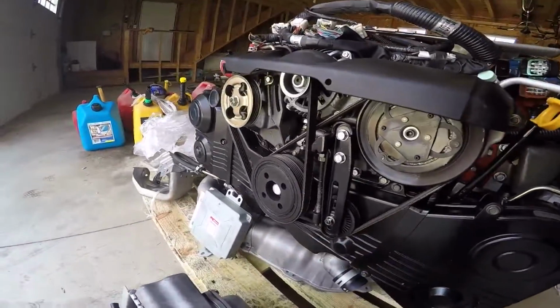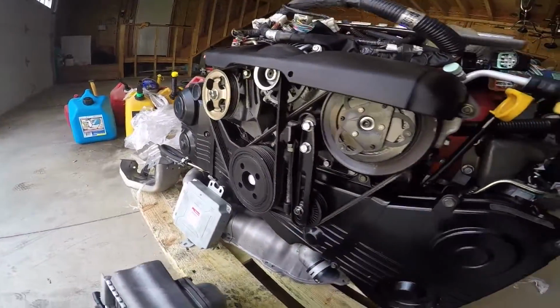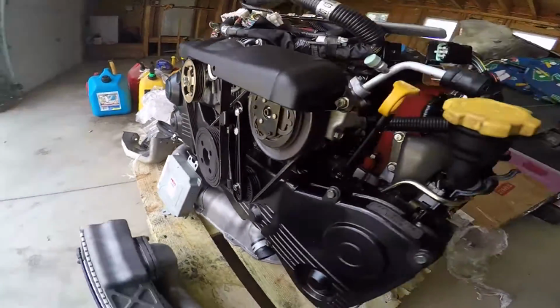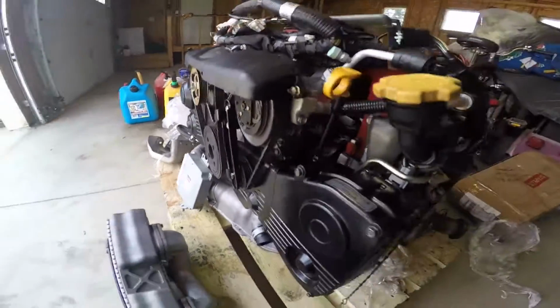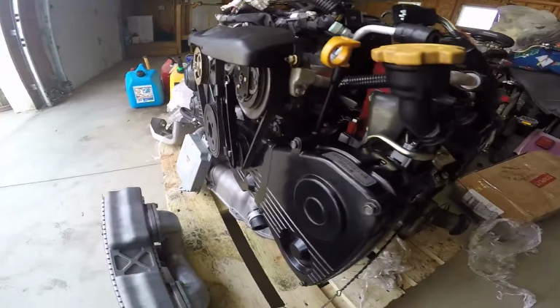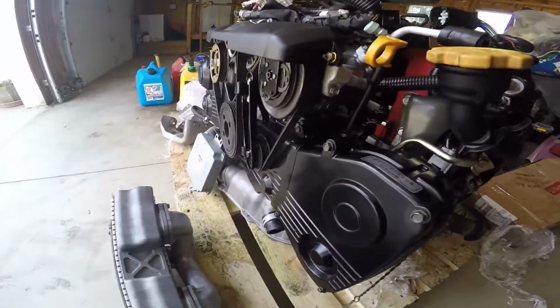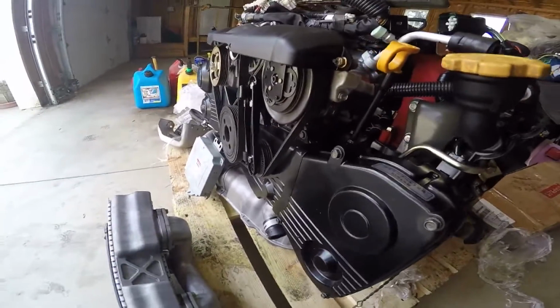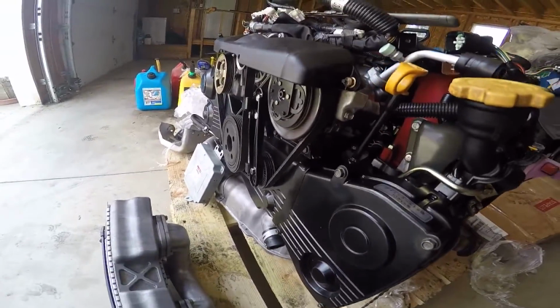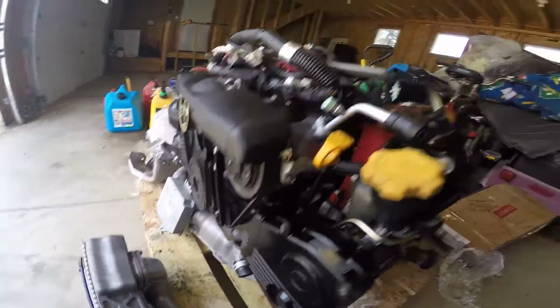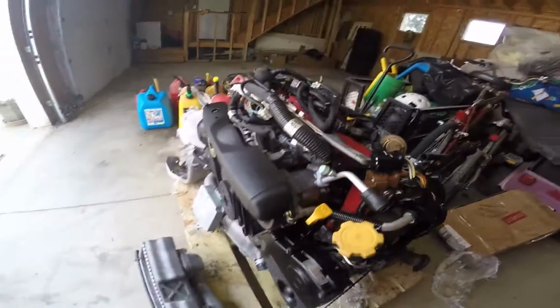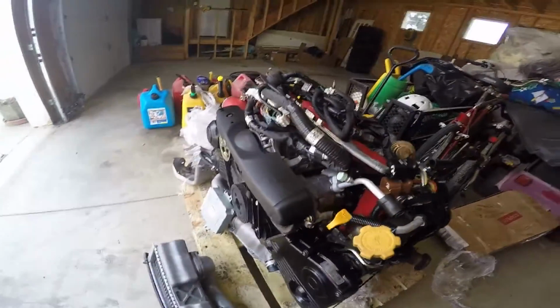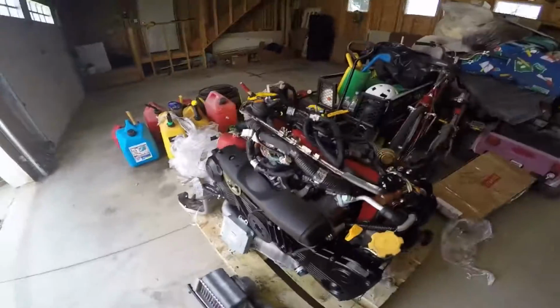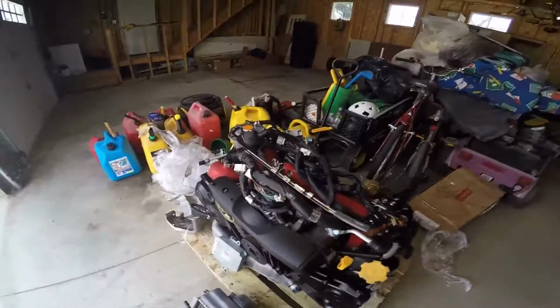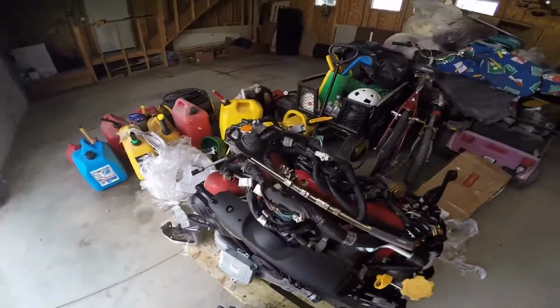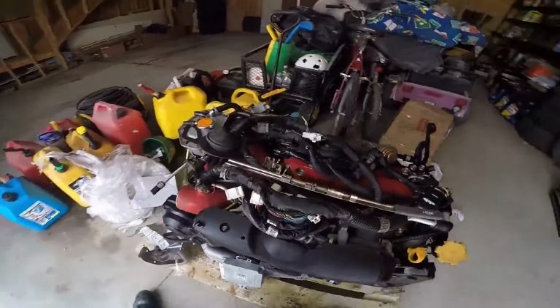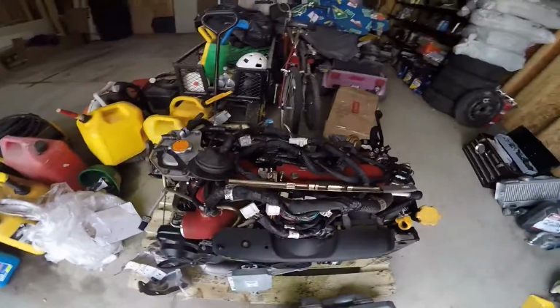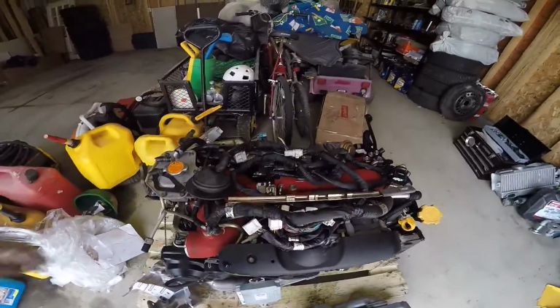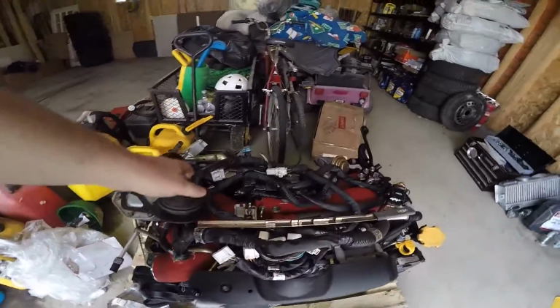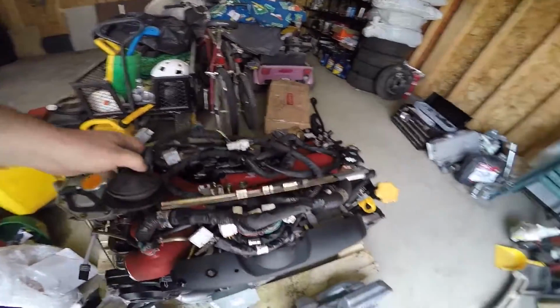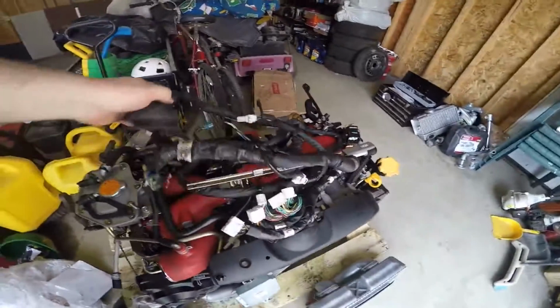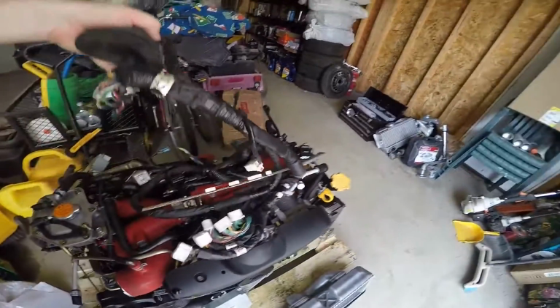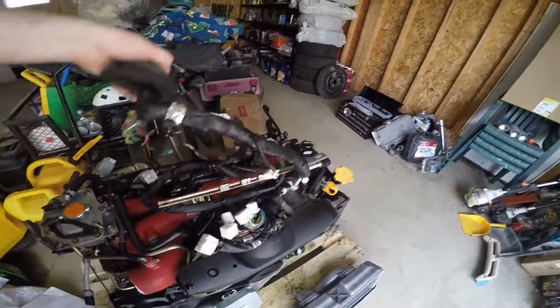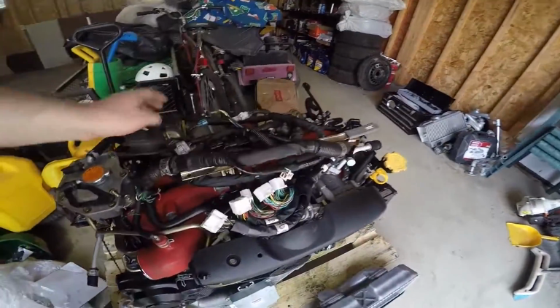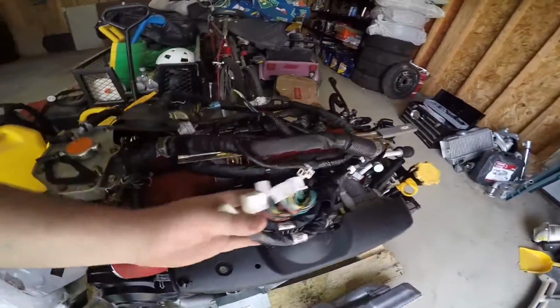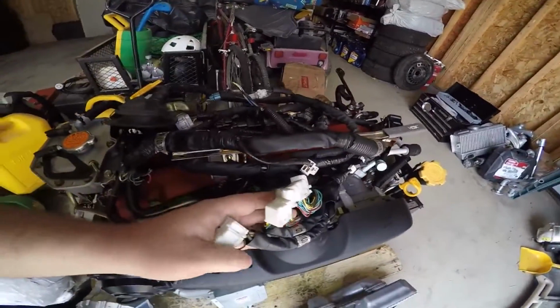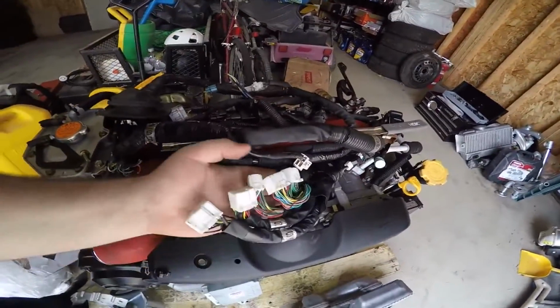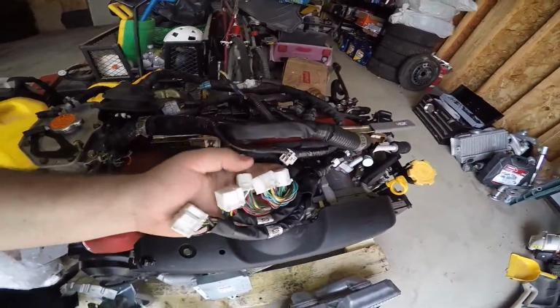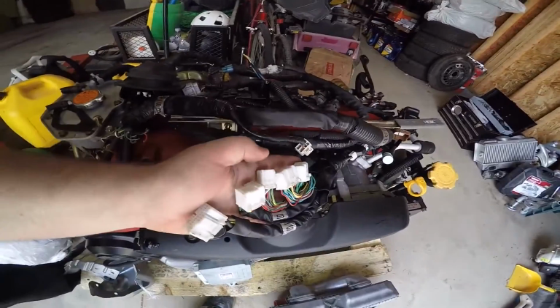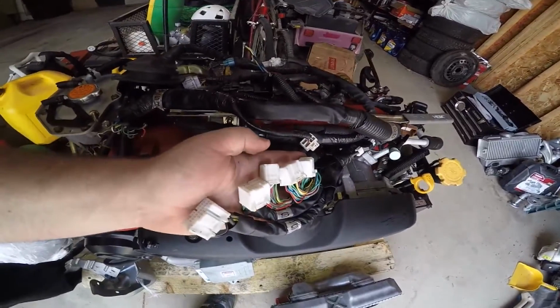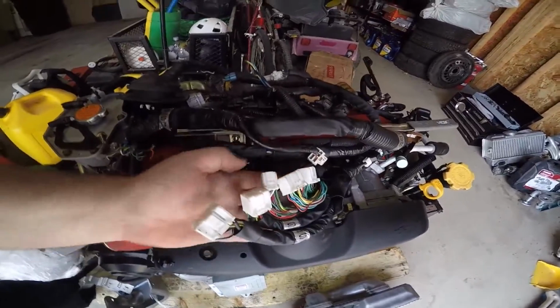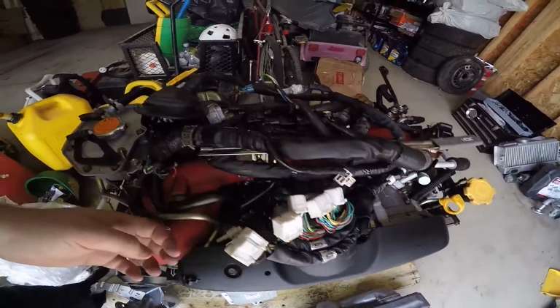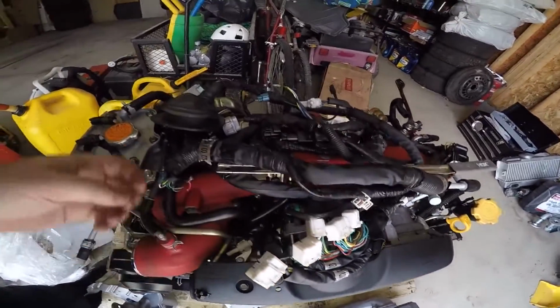So yeah, it looks to be in amazing condition. Got all the goodies with it and everything. Even have most of the actual main harness — it might actually have the entire main harness, so that'll be fun.